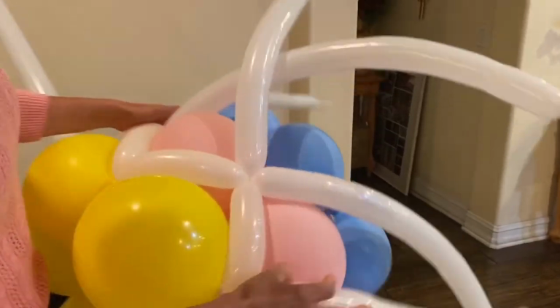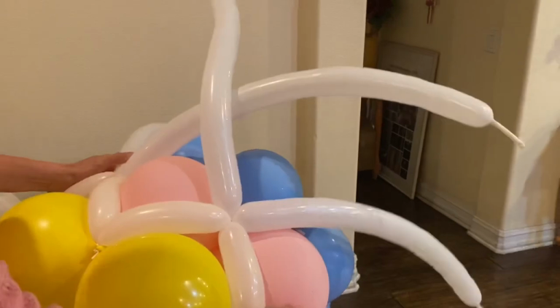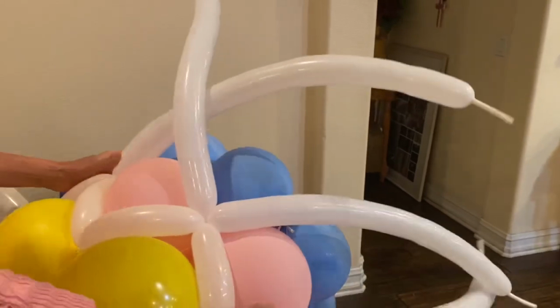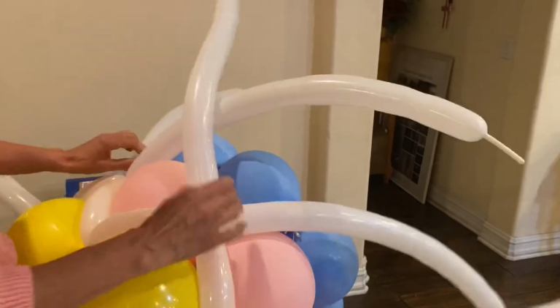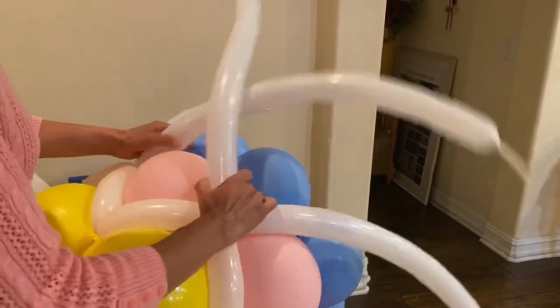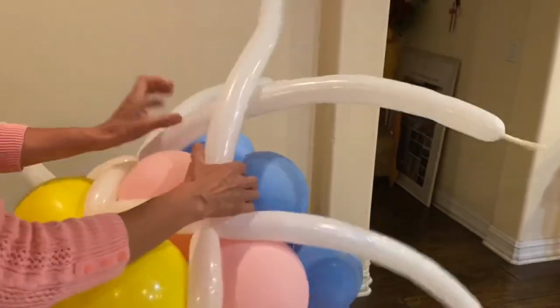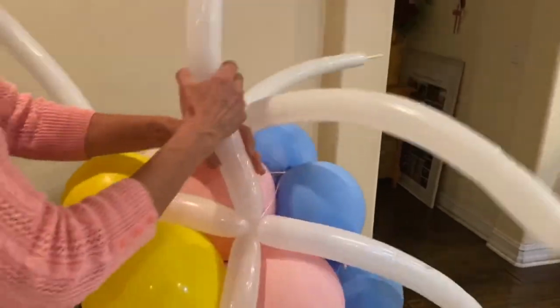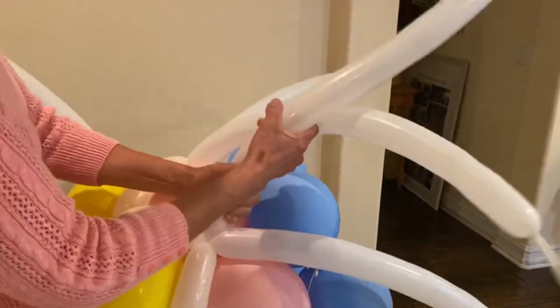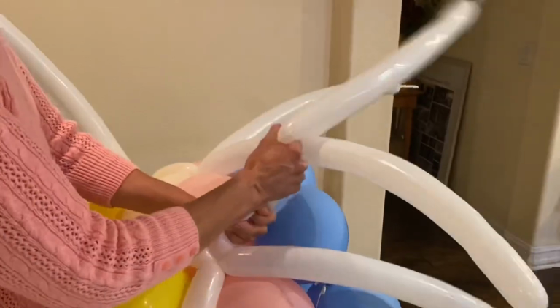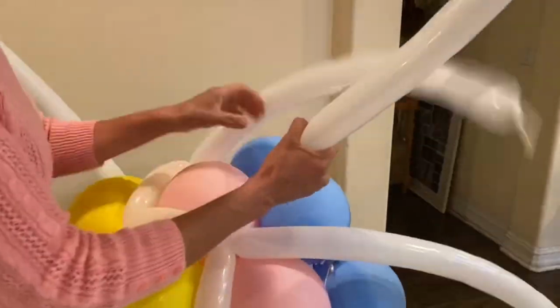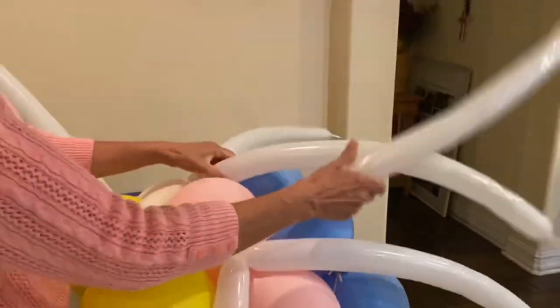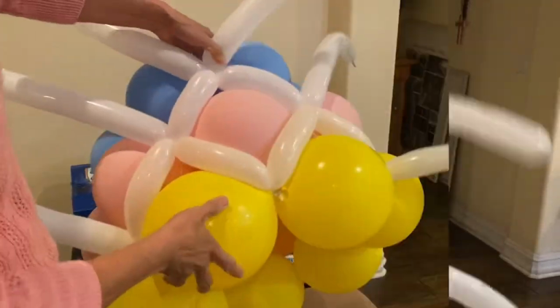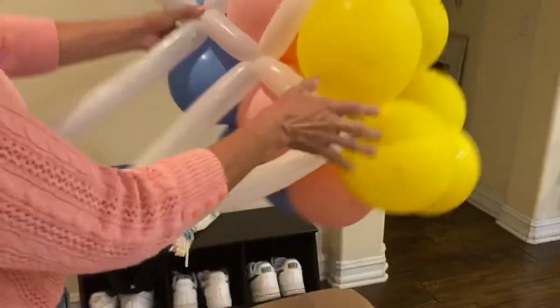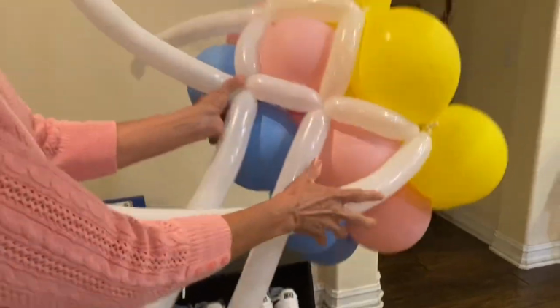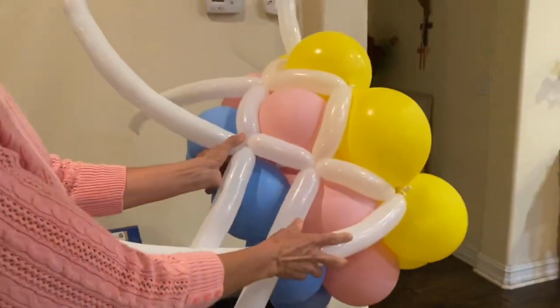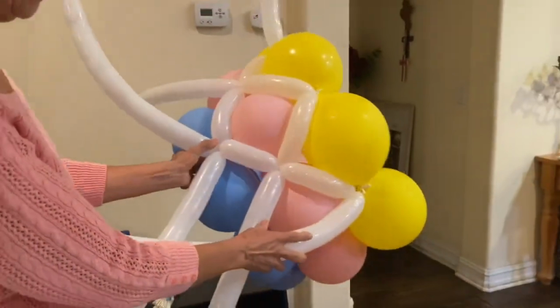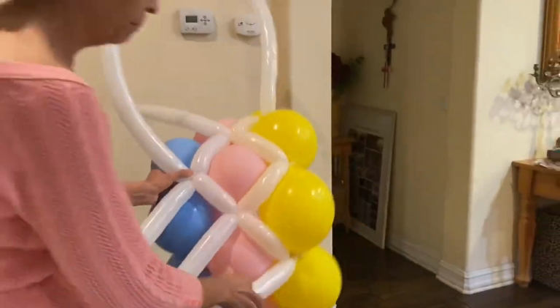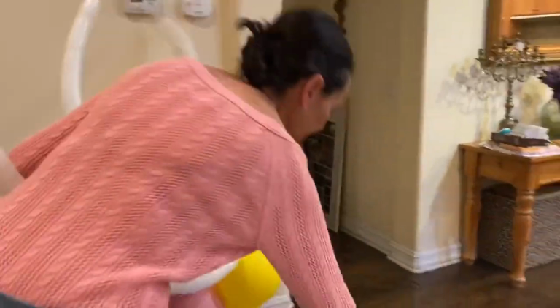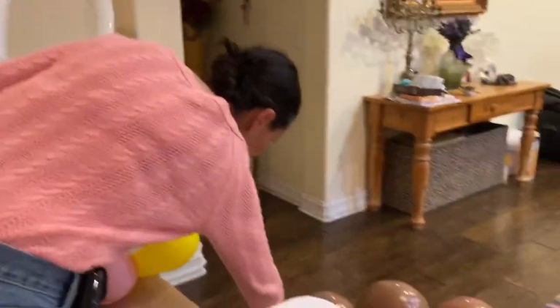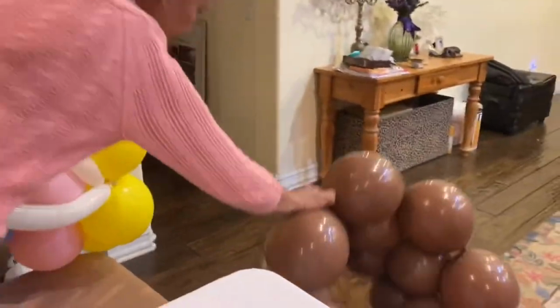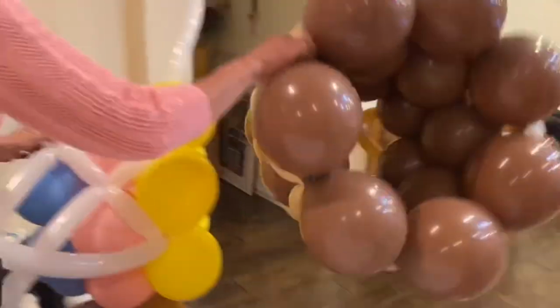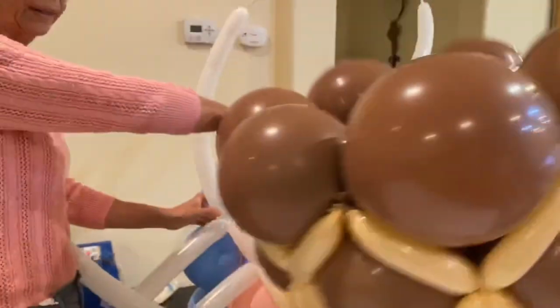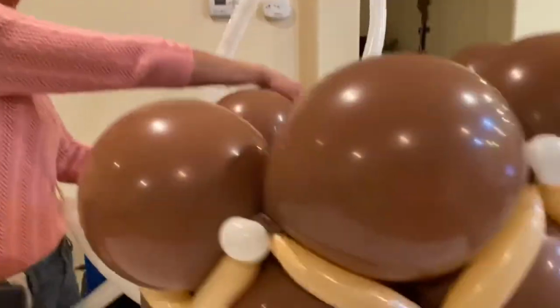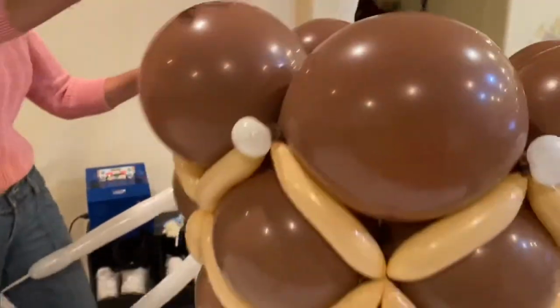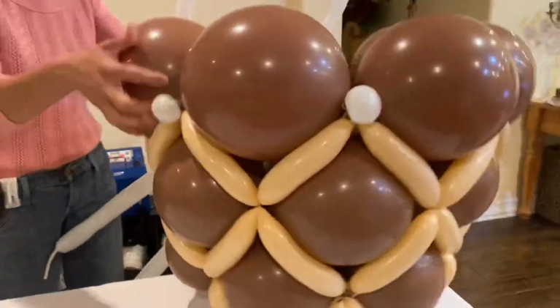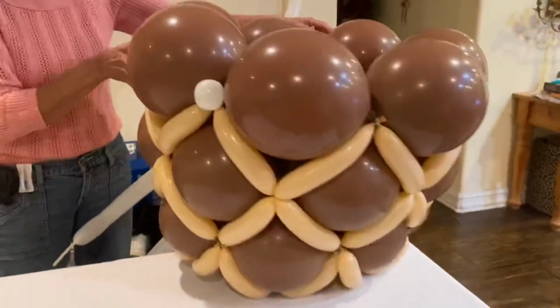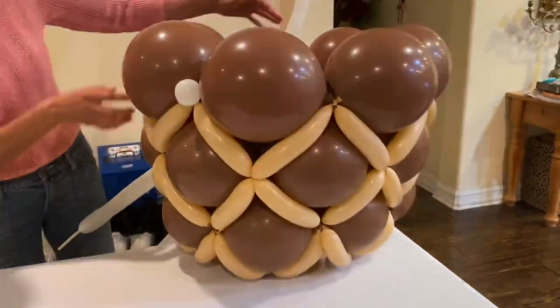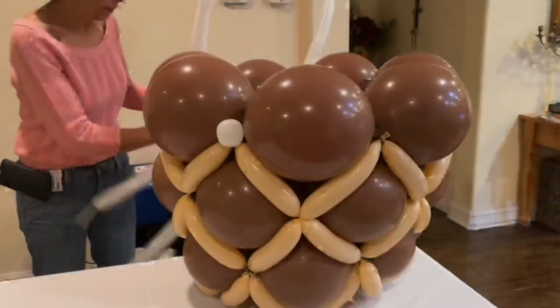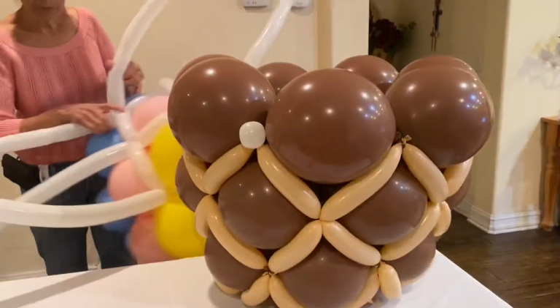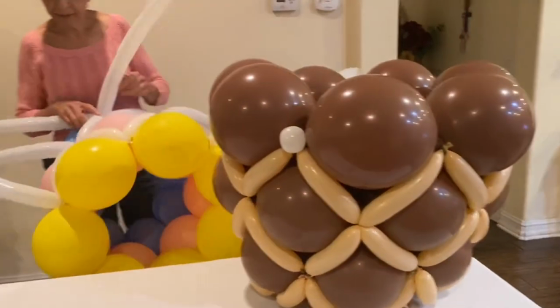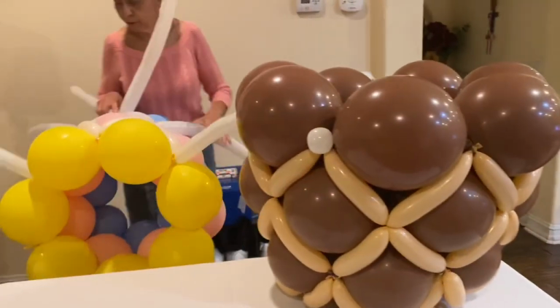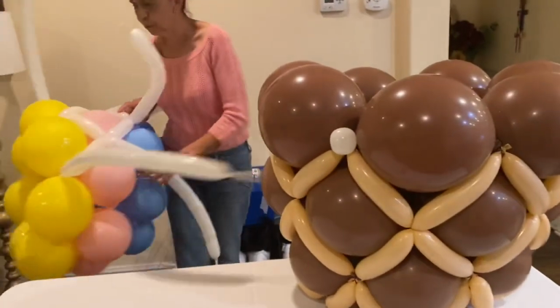Repeat the process — this is the weave. I have a completed one here so you can see what it looks like. I'm going to set this one aside; this was just to show you.